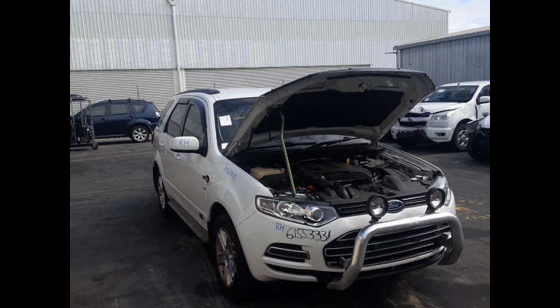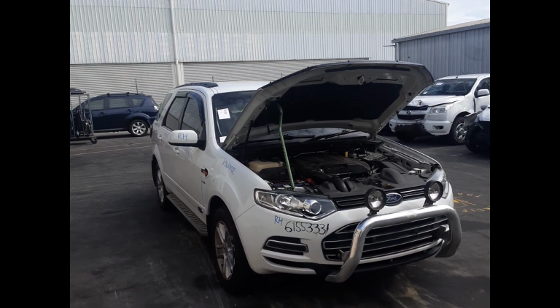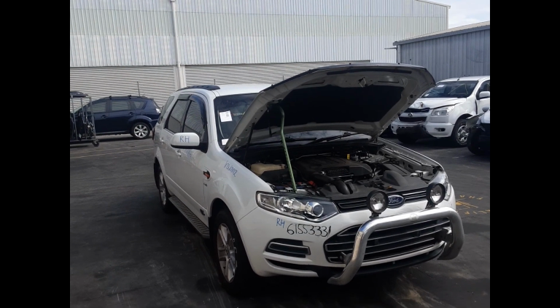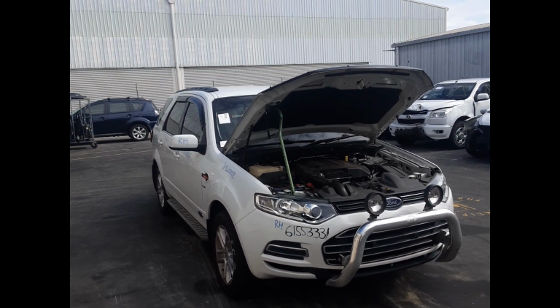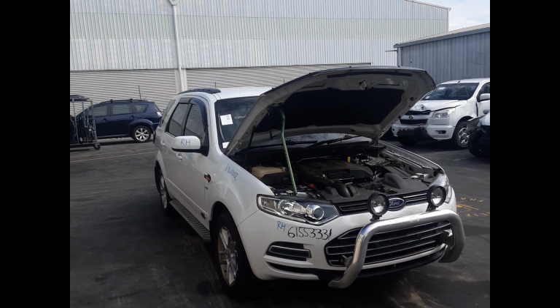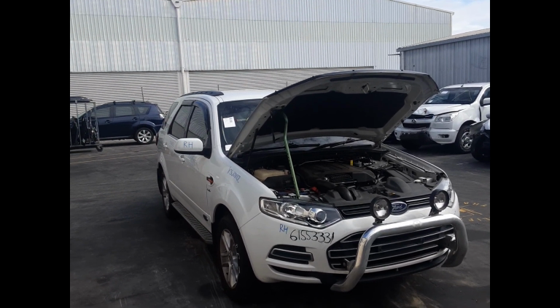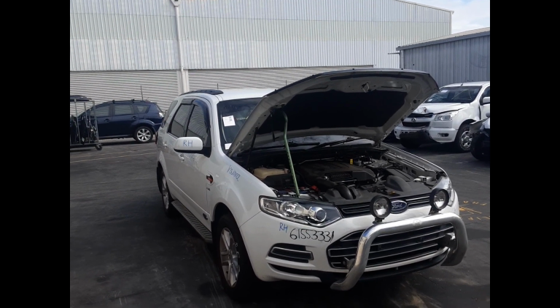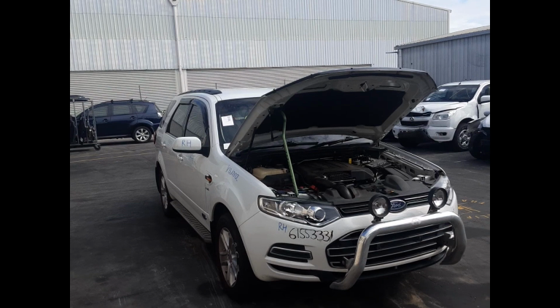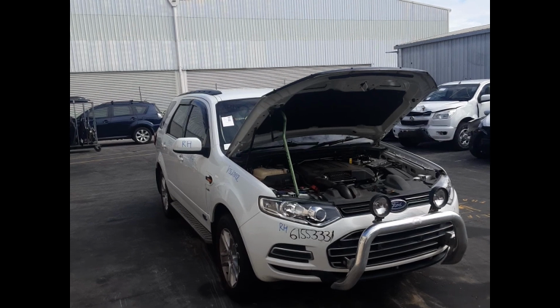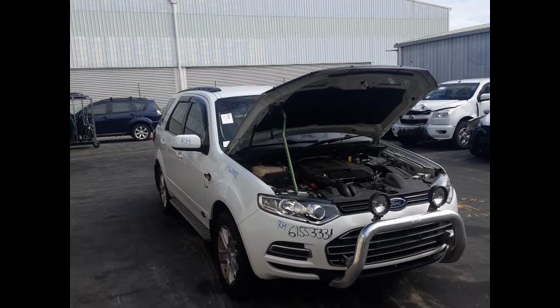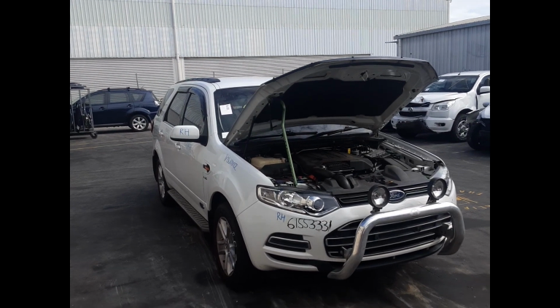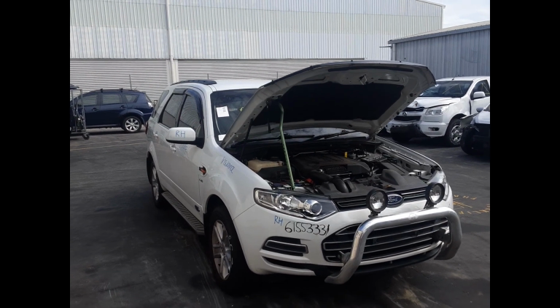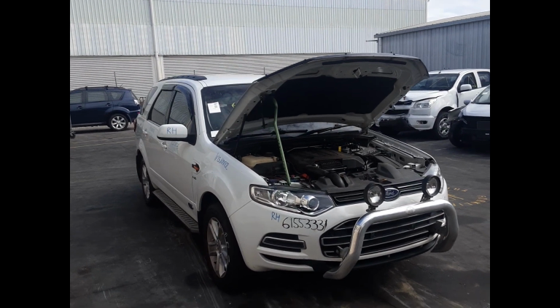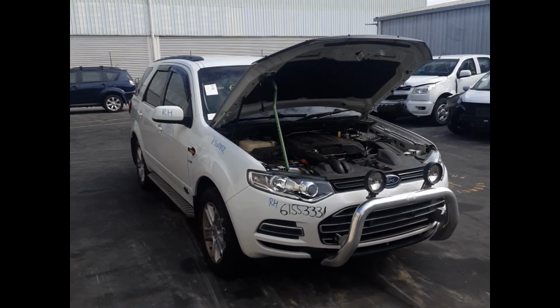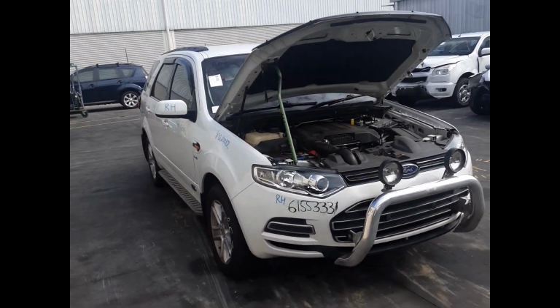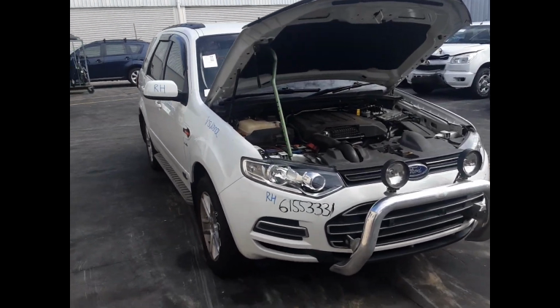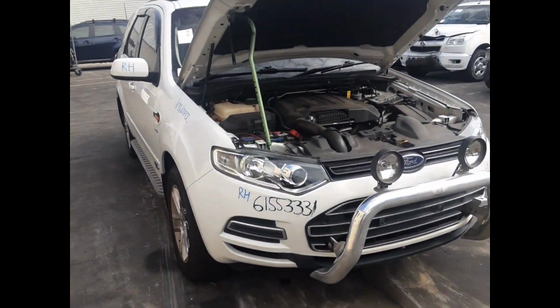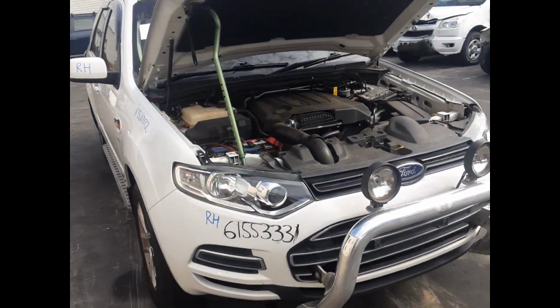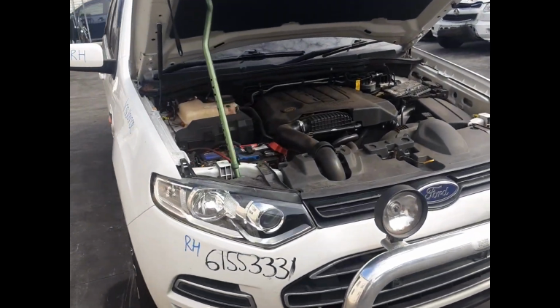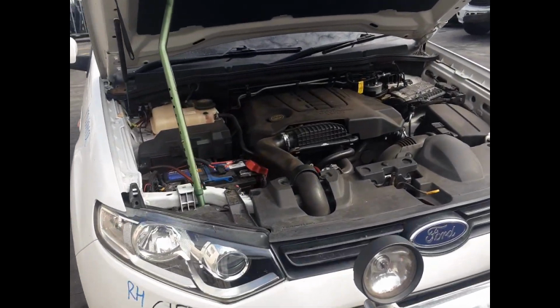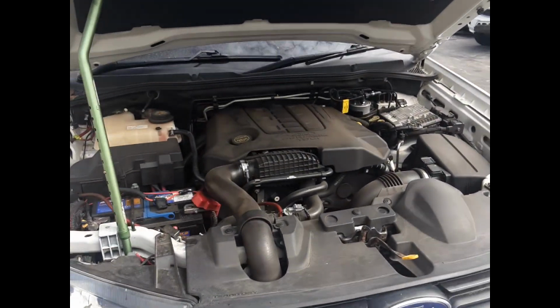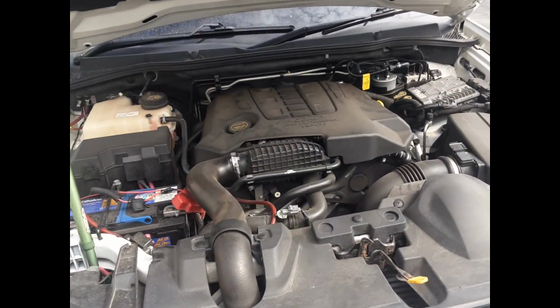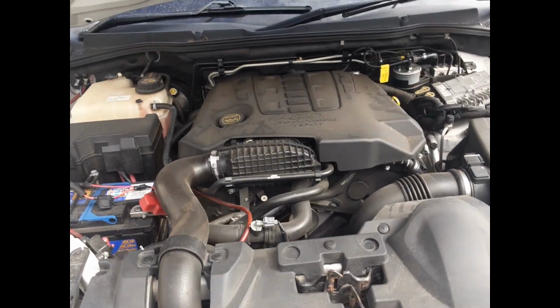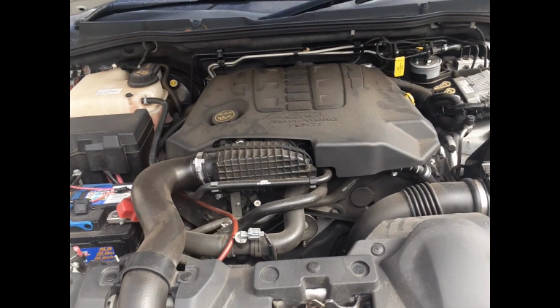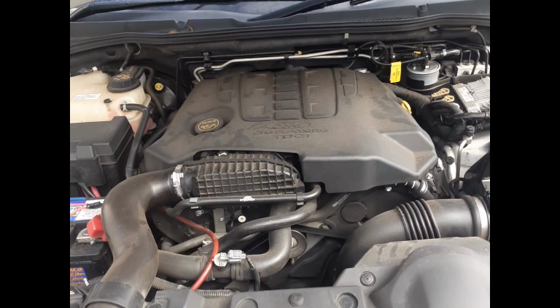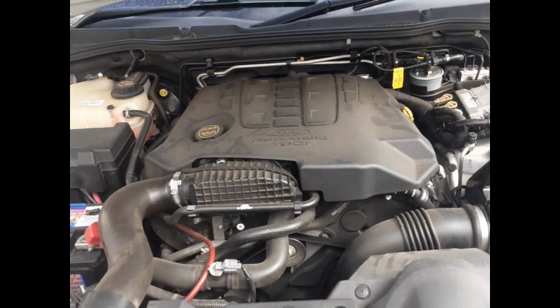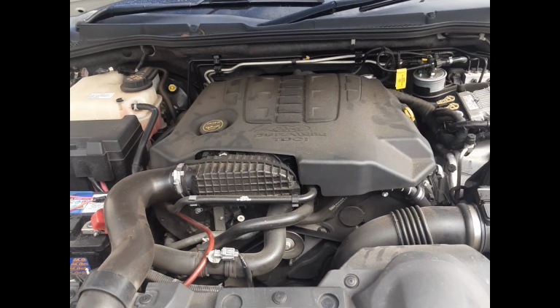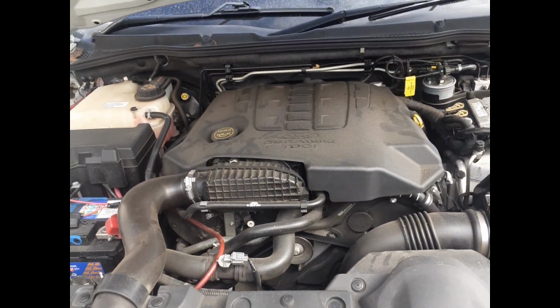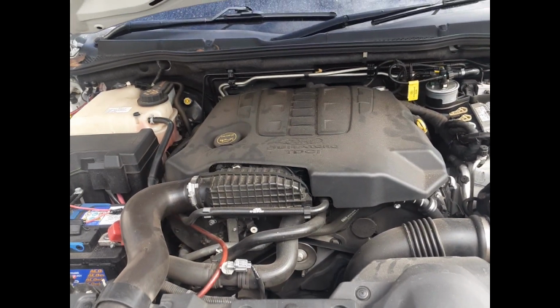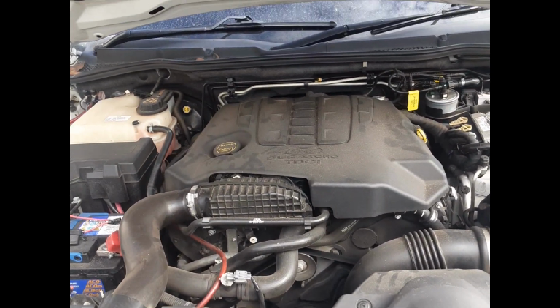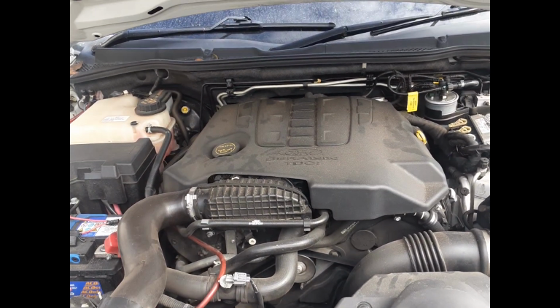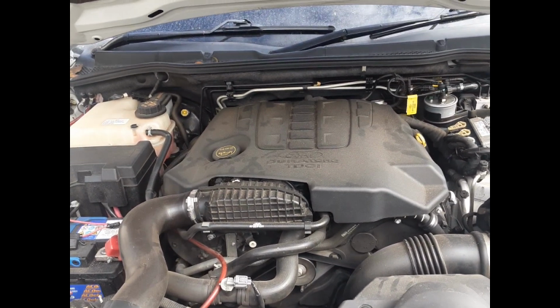It has a 2.7-litre six-cylinder diesel engine, backed by a six-speed automatic transmission. This is the 2.7-litre six-cylinder diesel engine.